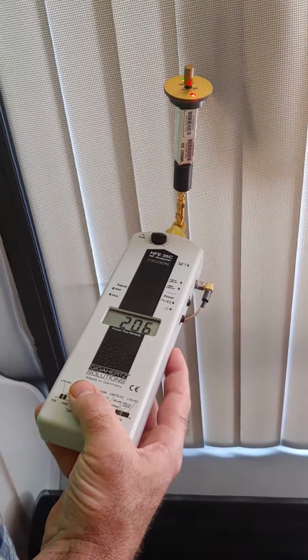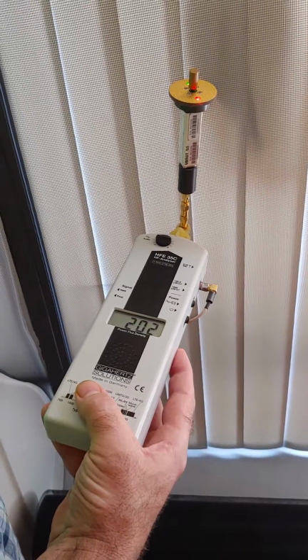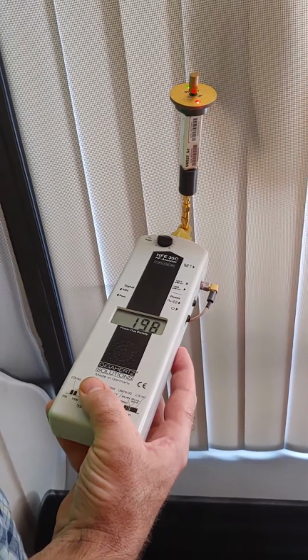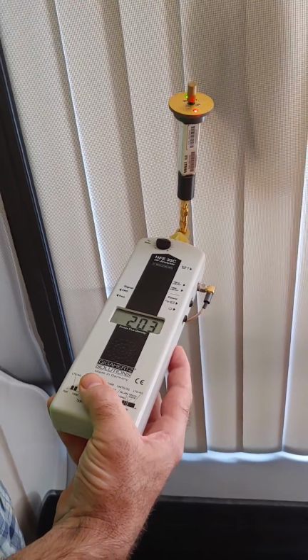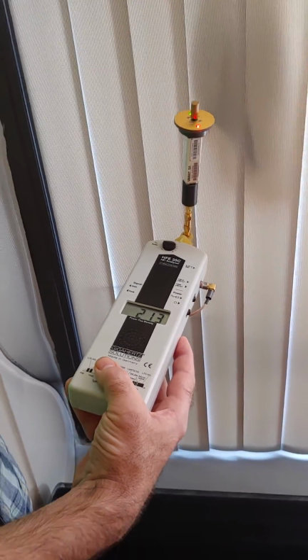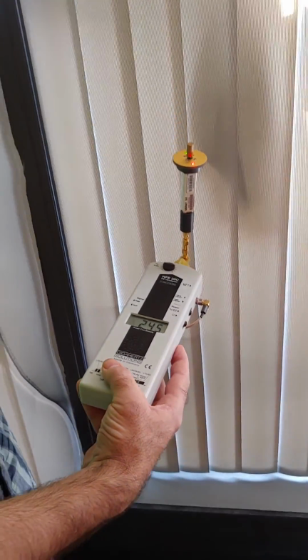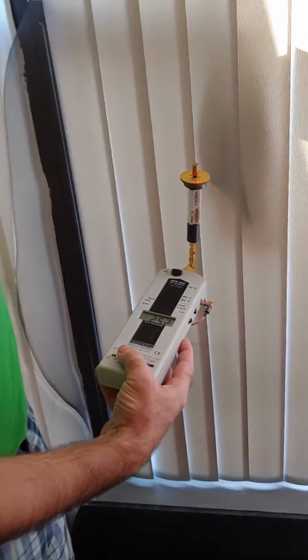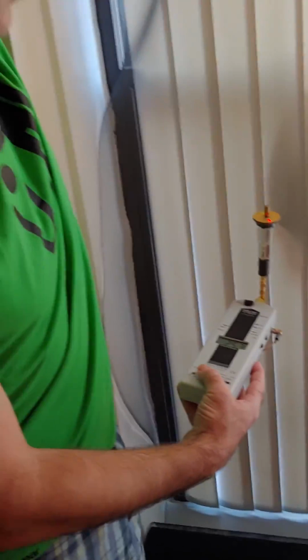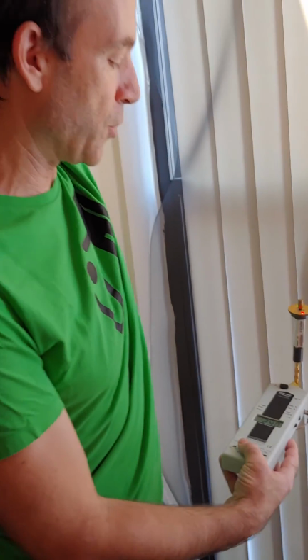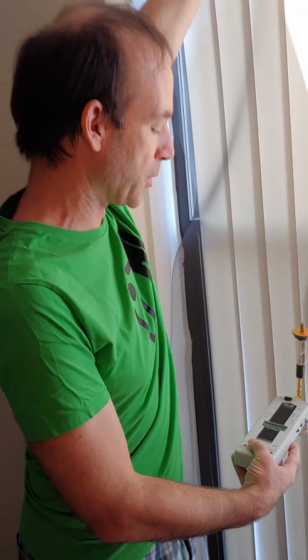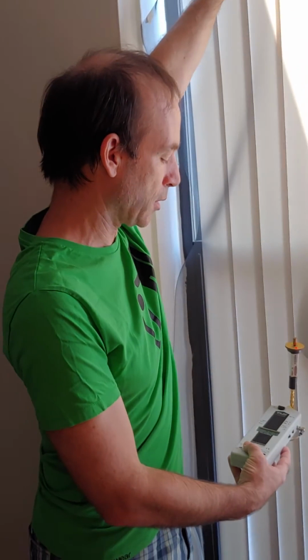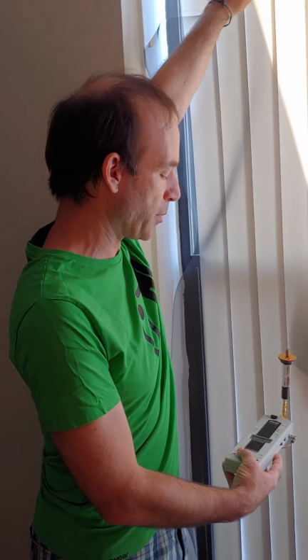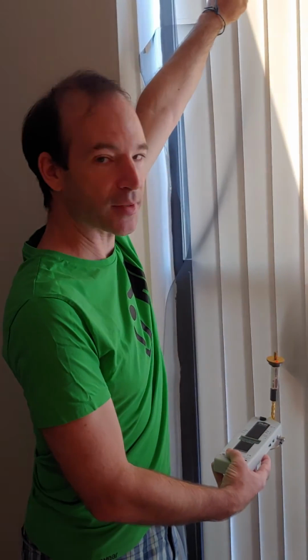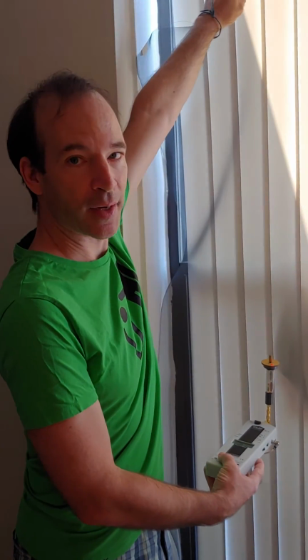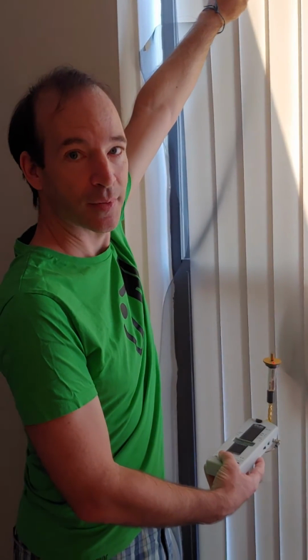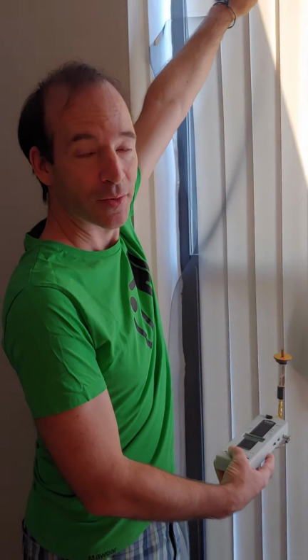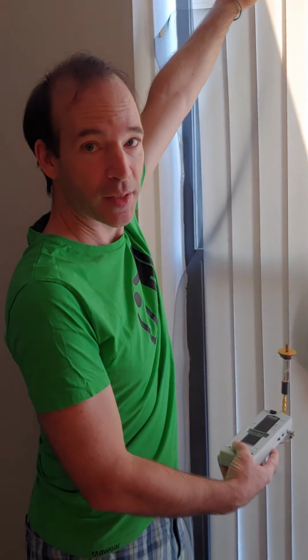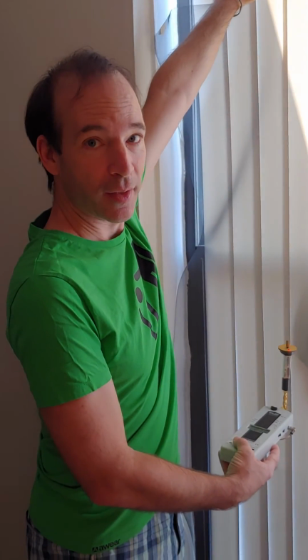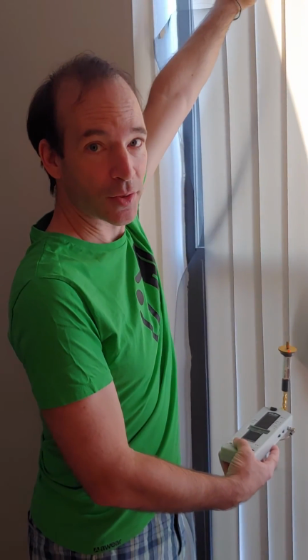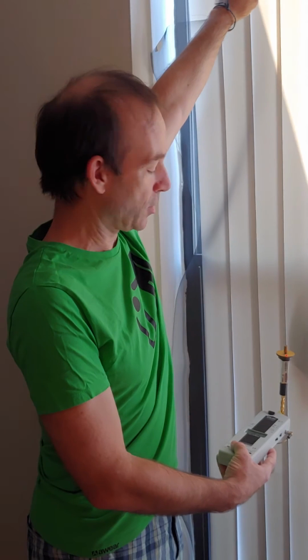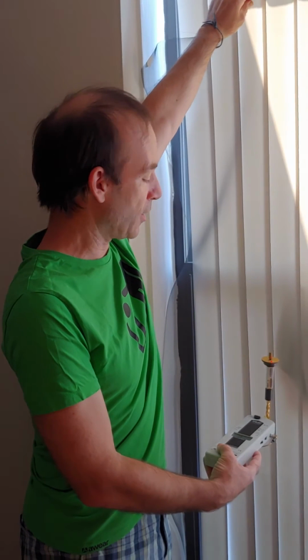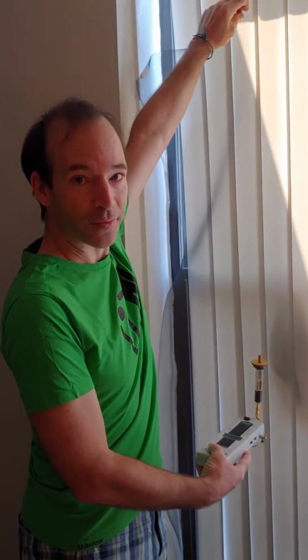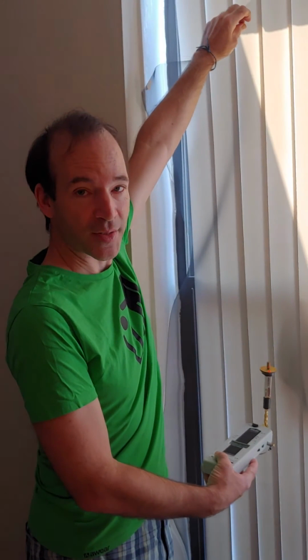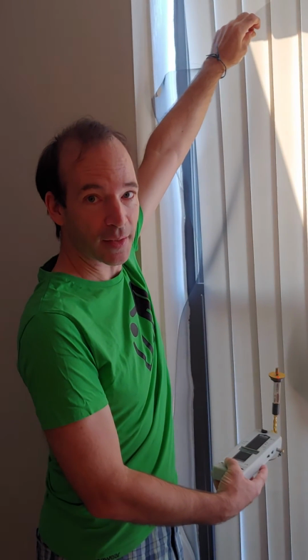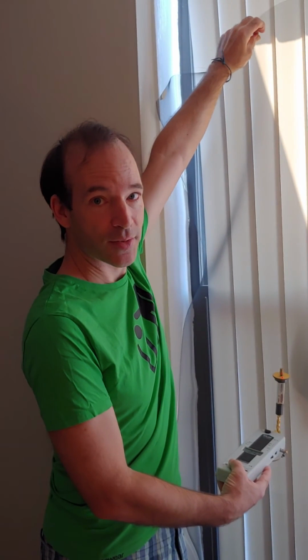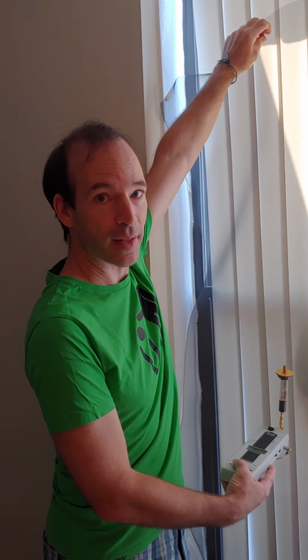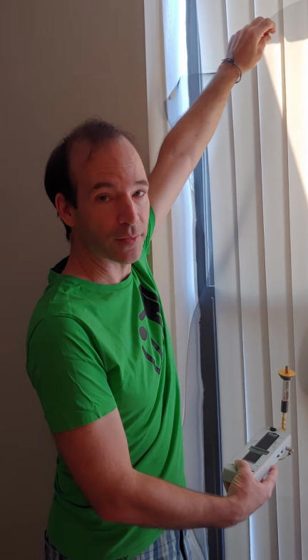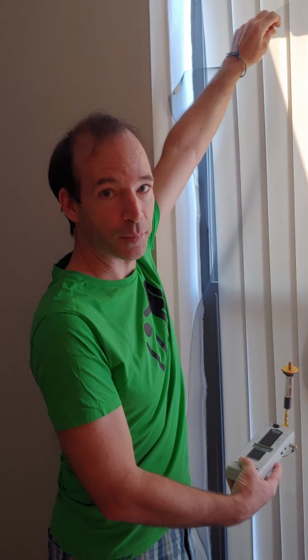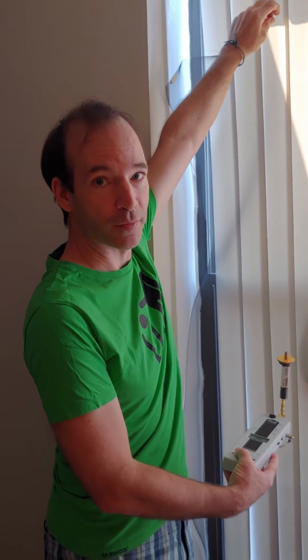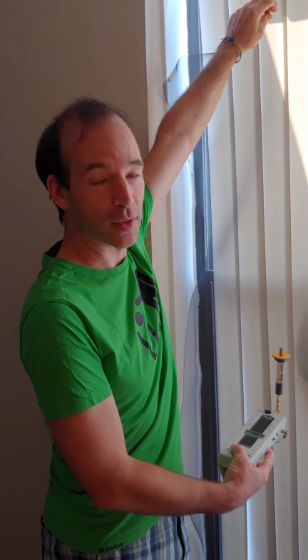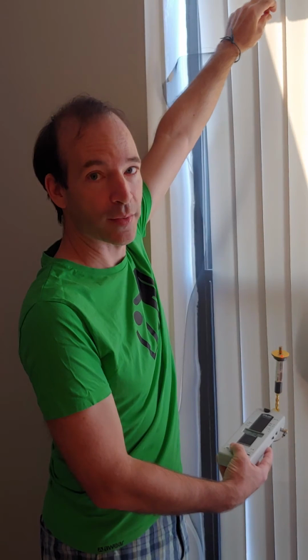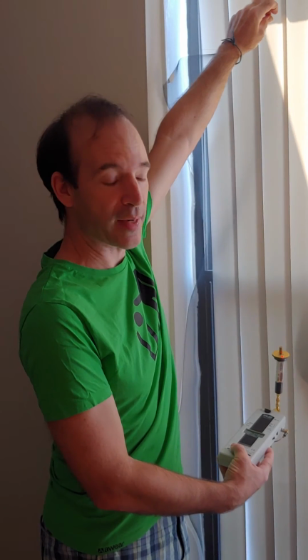And all that noise went away and the levels dropped literally by five to ten times. That's pretty good. And just for our sanity, let's hear that delightful music of pollution with the screen down.